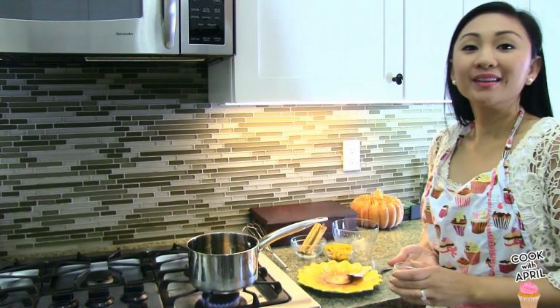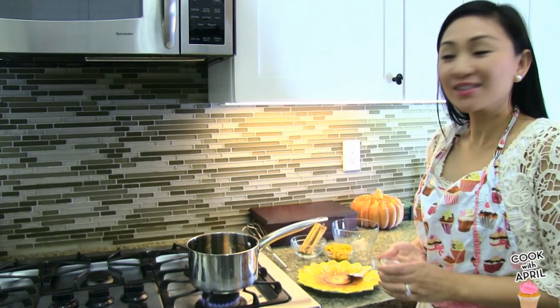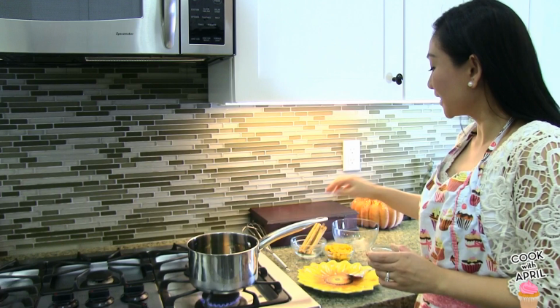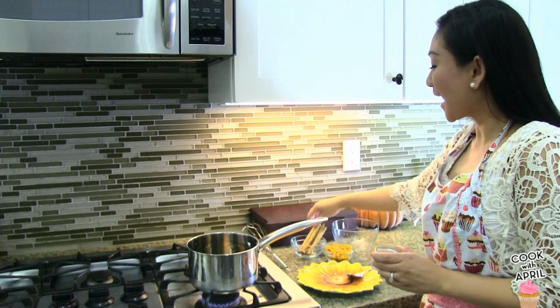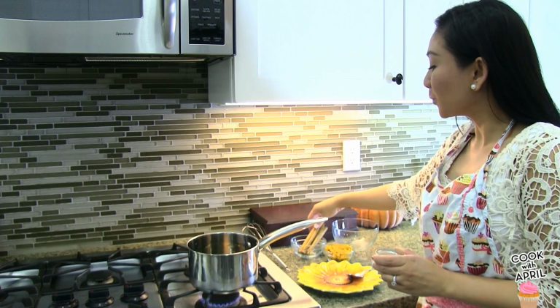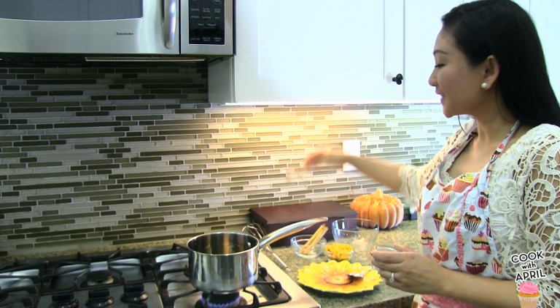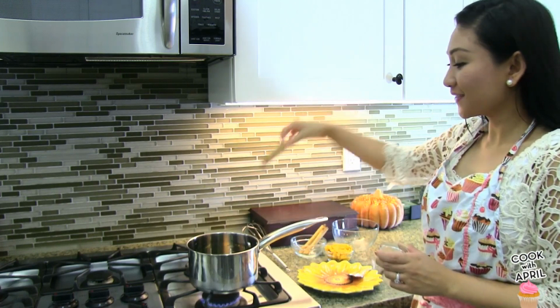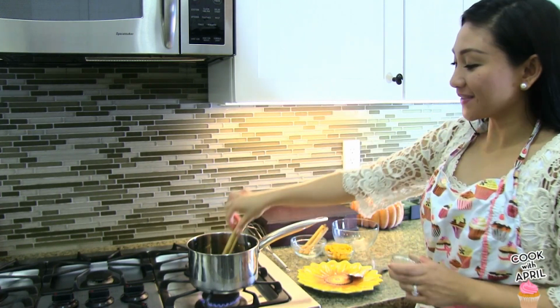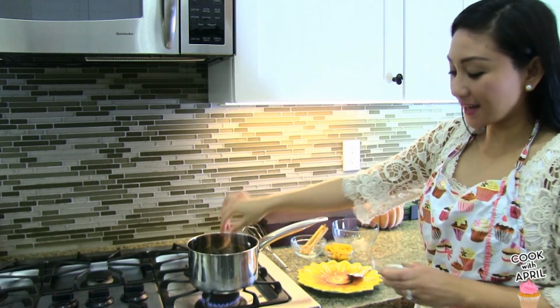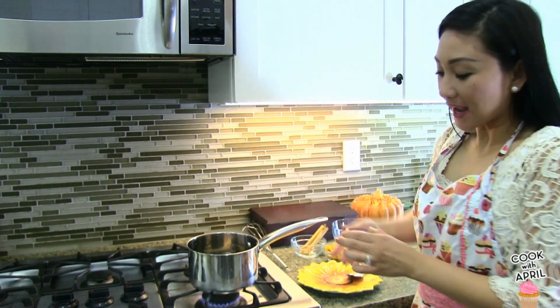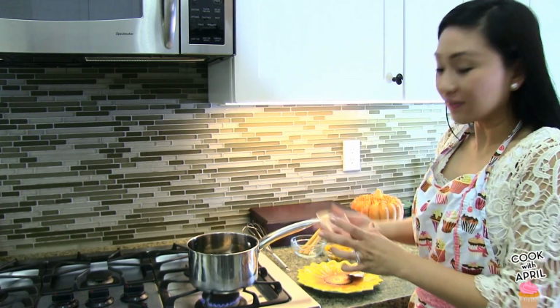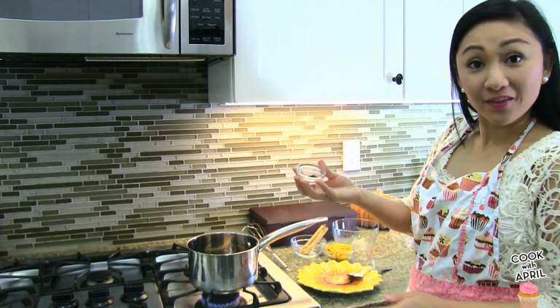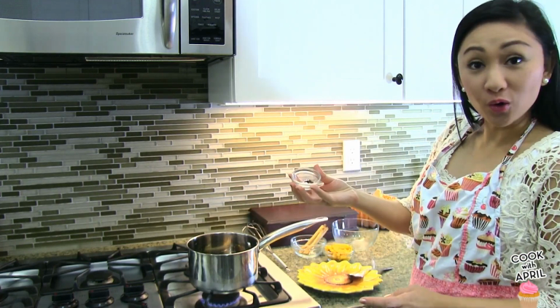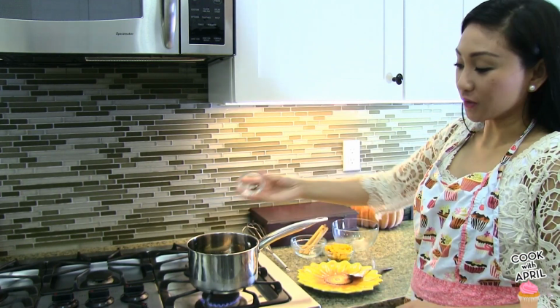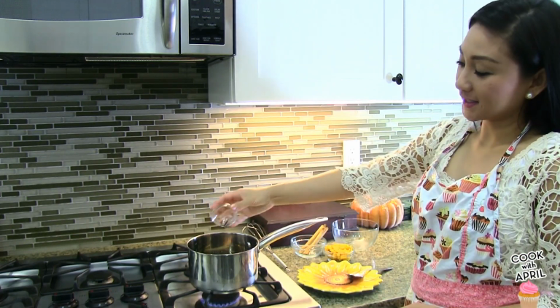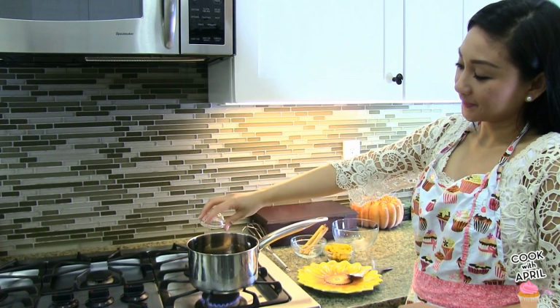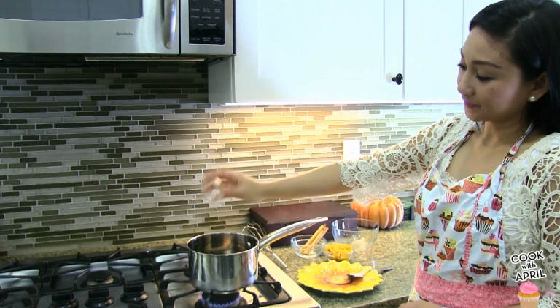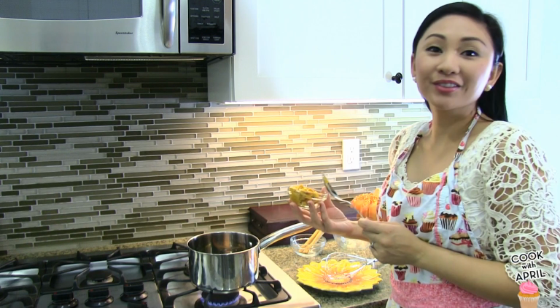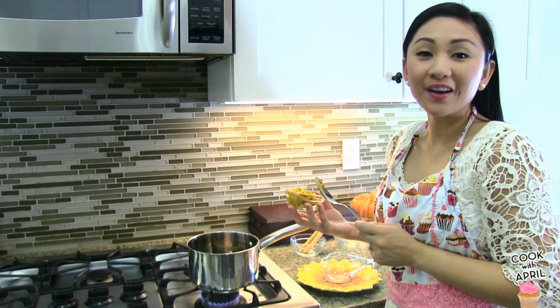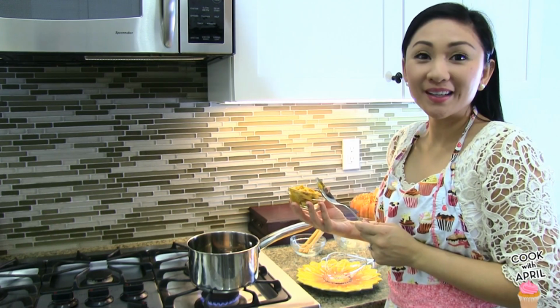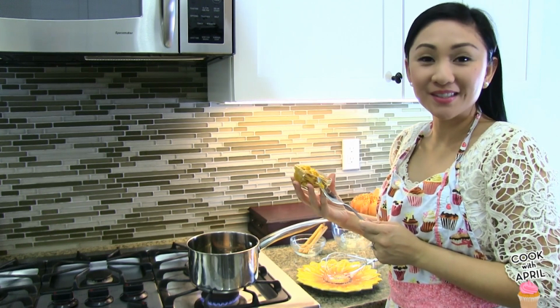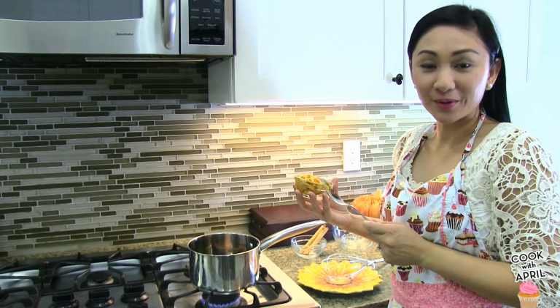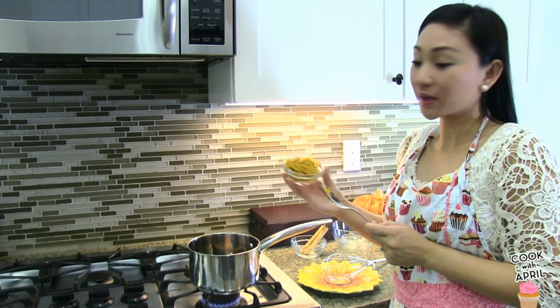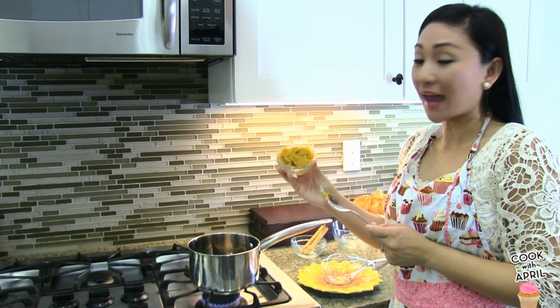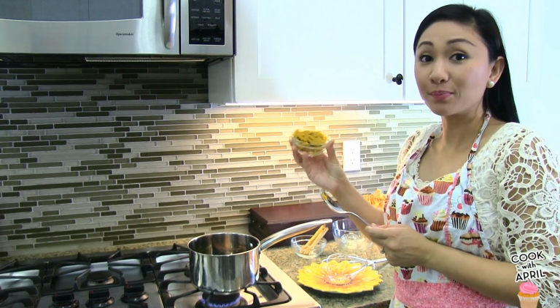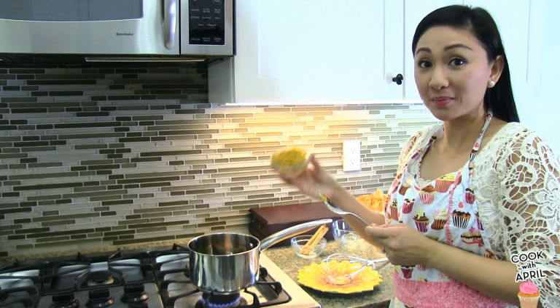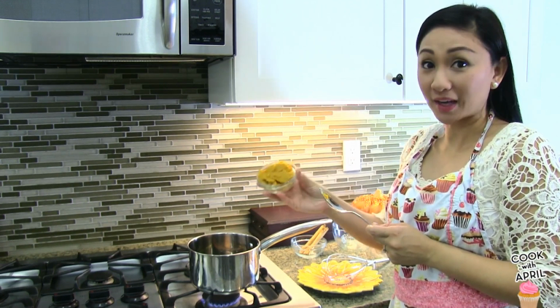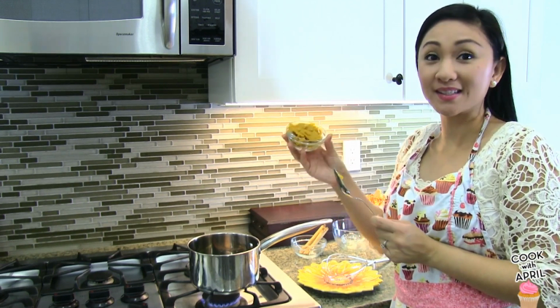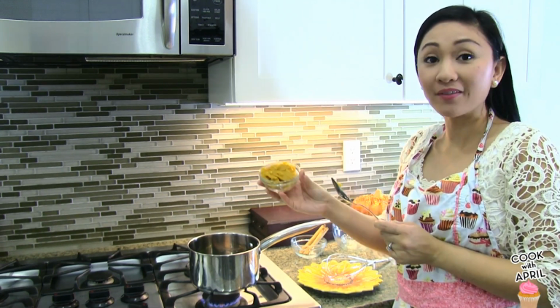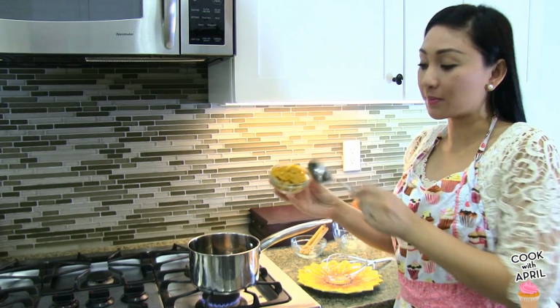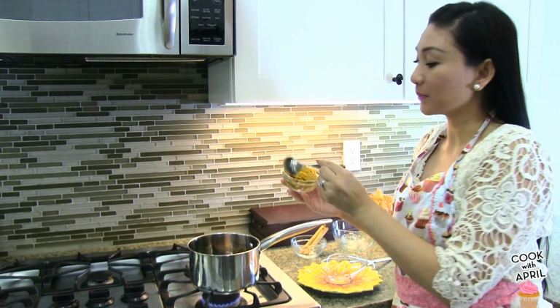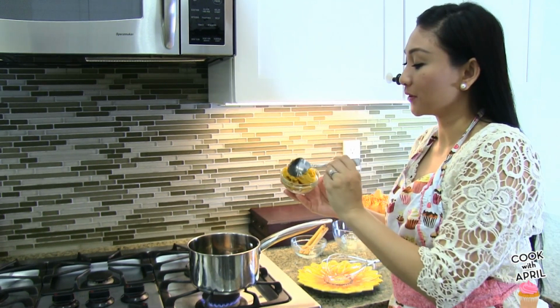Next, you're going to add one stick of cinnamon and five whole cloves. After five minutes of simmering, we're going to add pumpkin puree — this is a half a cup of pumpkin puree.